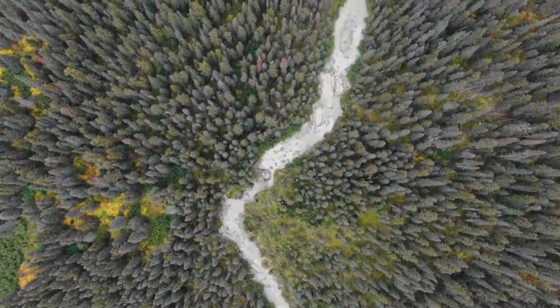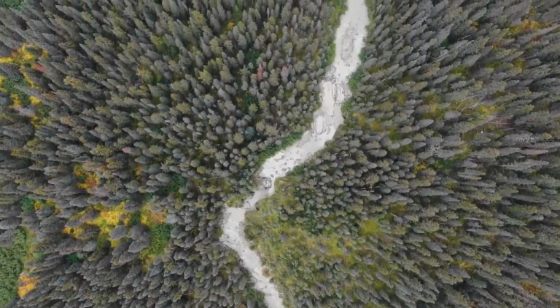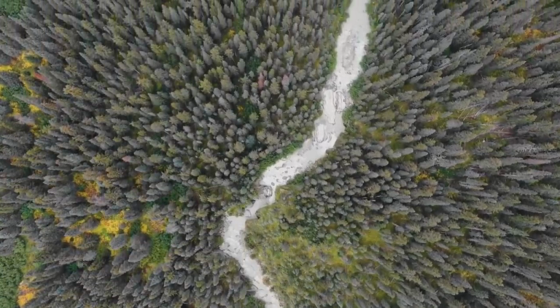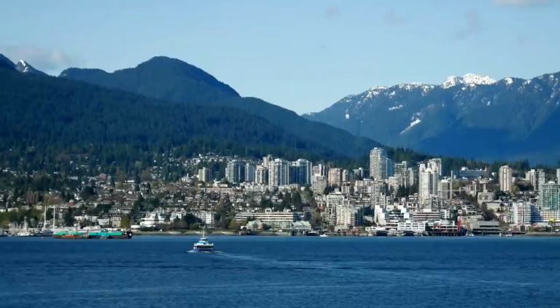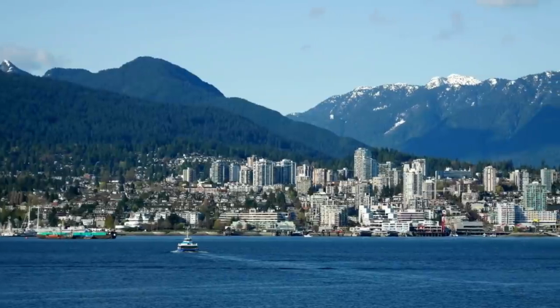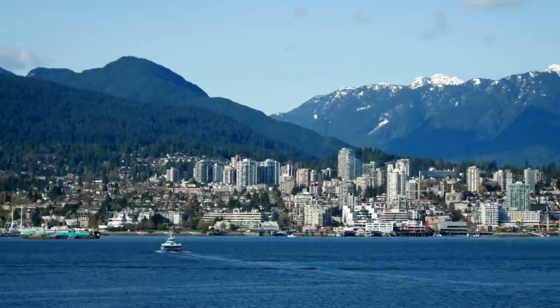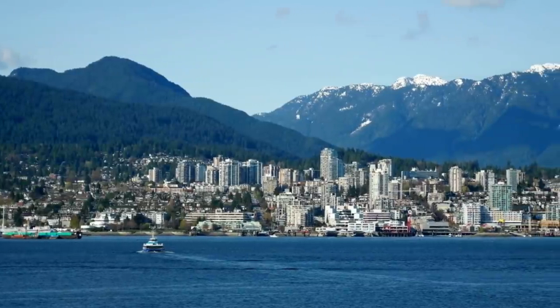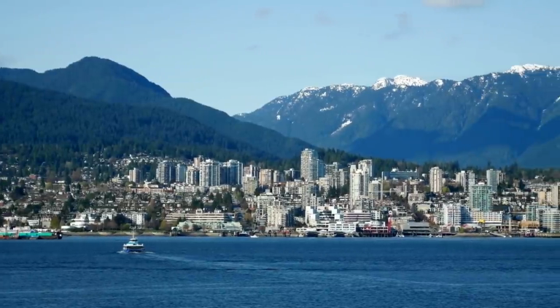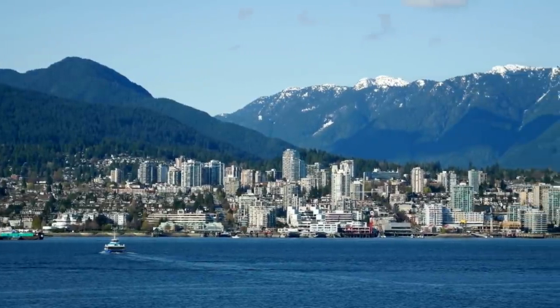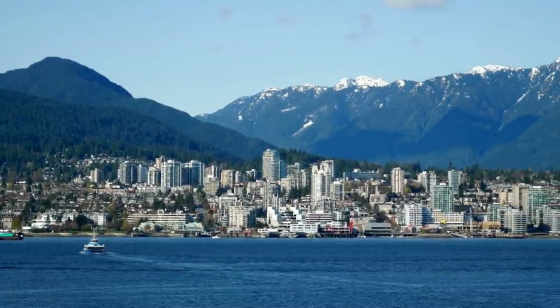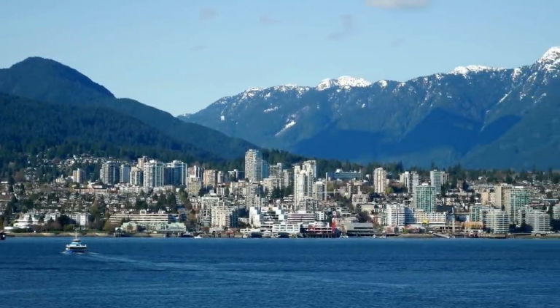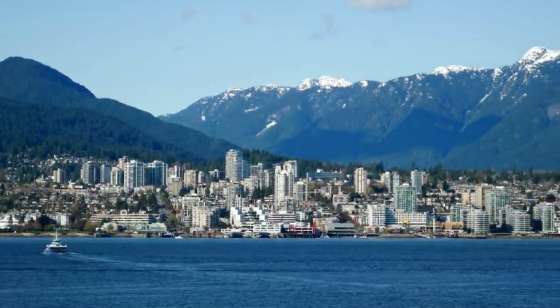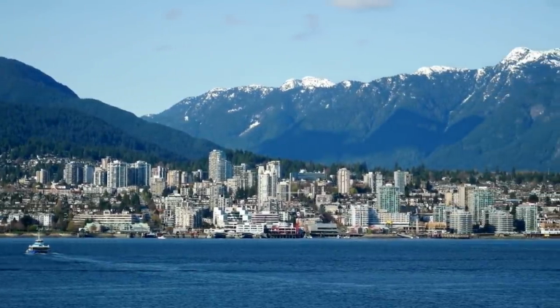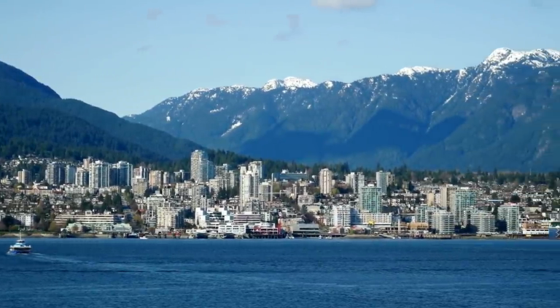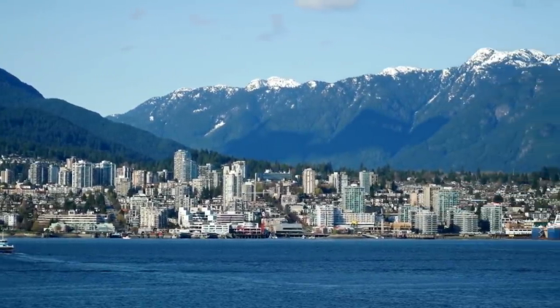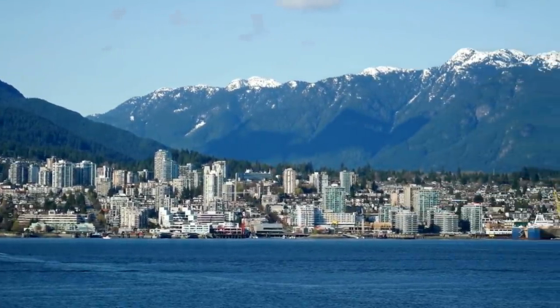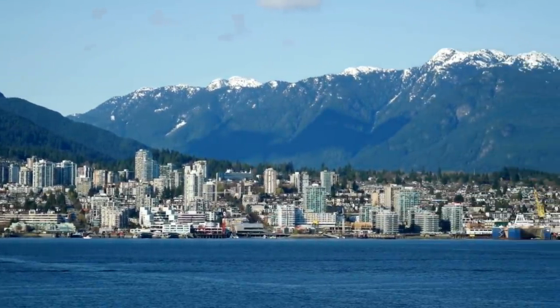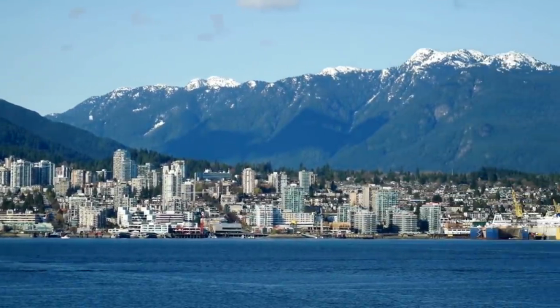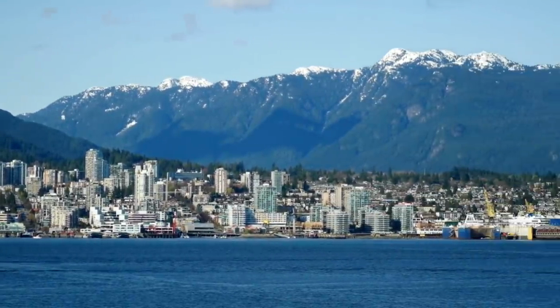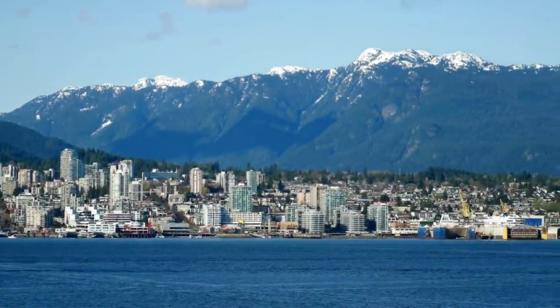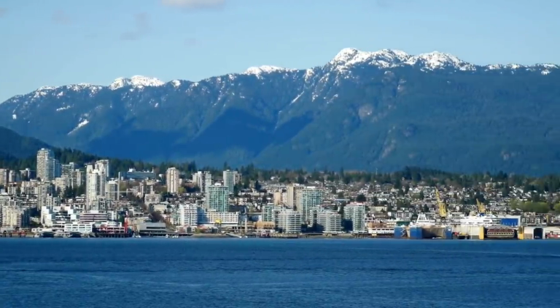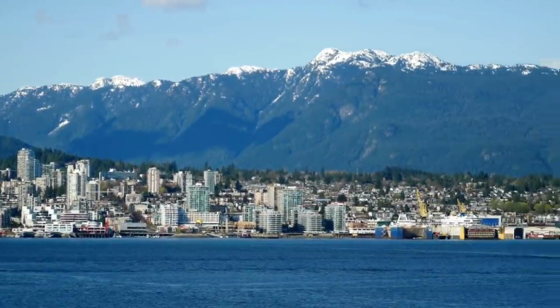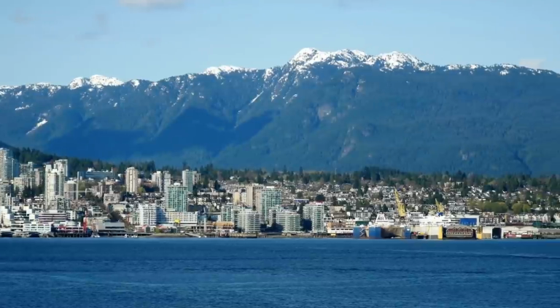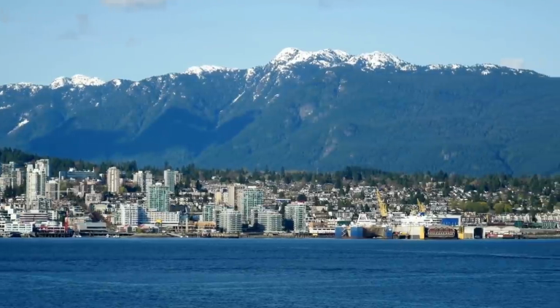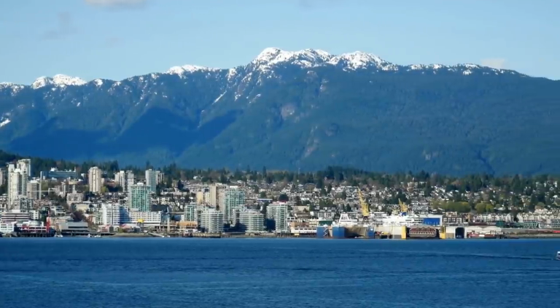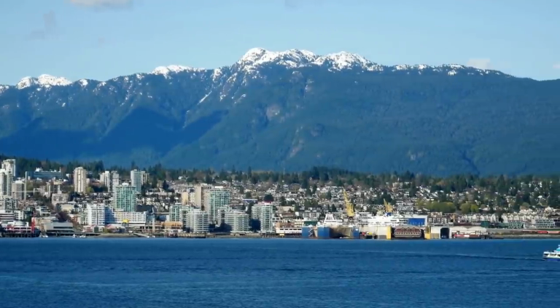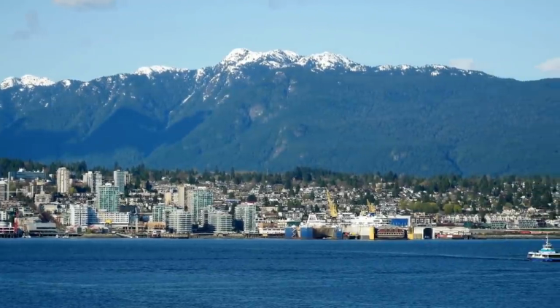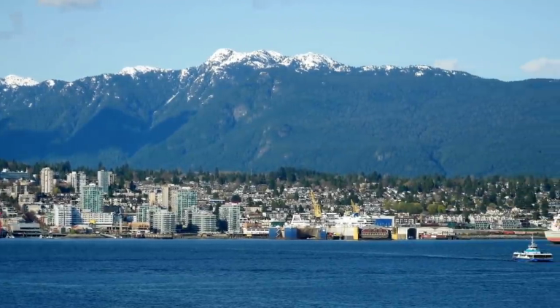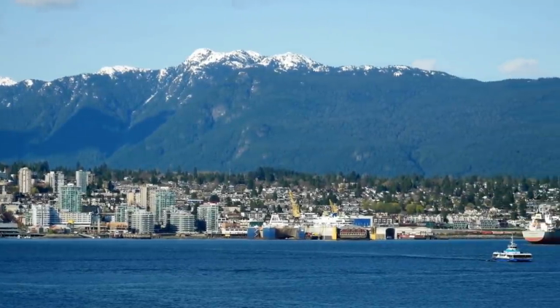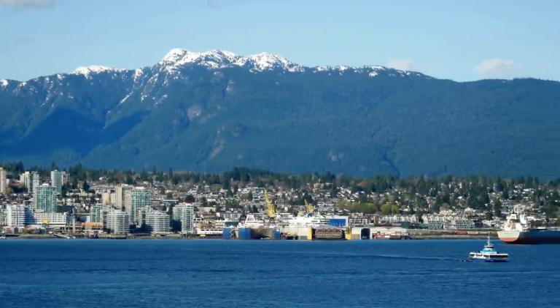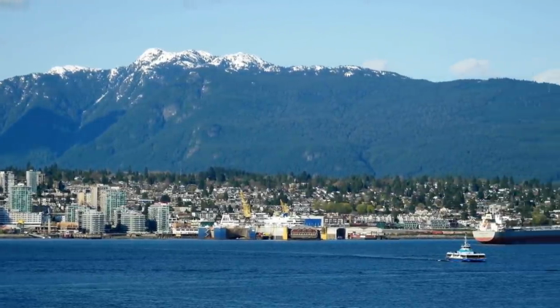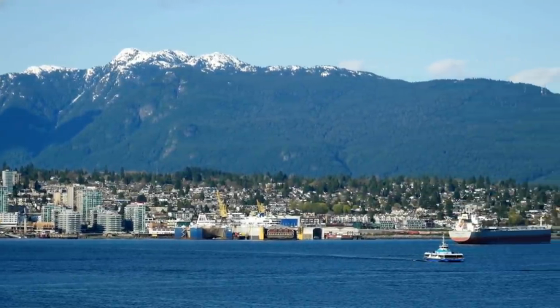If your cruise is departing or returning to a foreign port, like Vancouver, British Columbia, then you'll also need a passport for those voyages. So make sure you understand the itinerary you choose and these requirements.